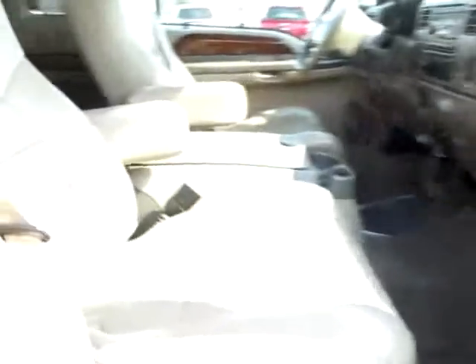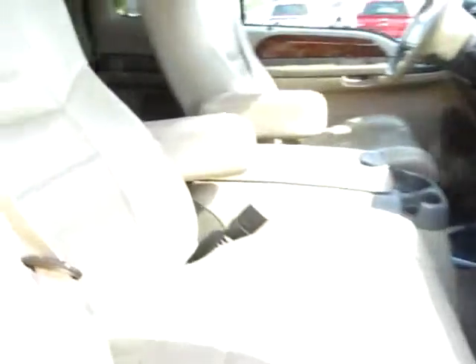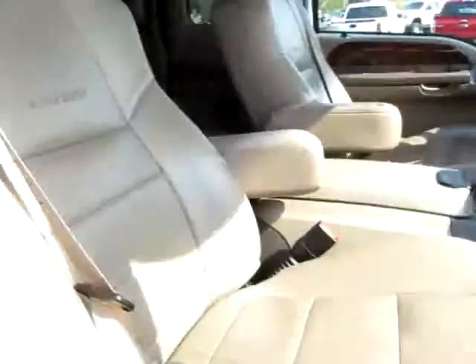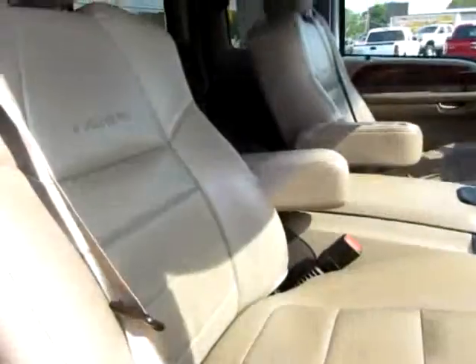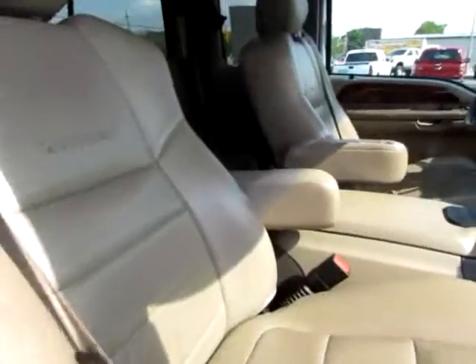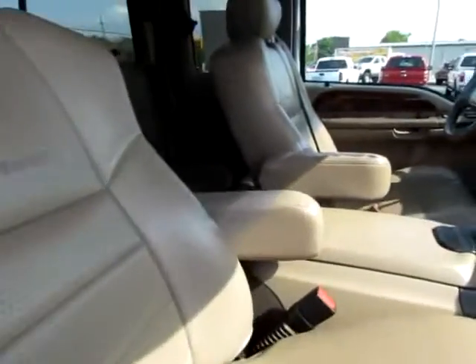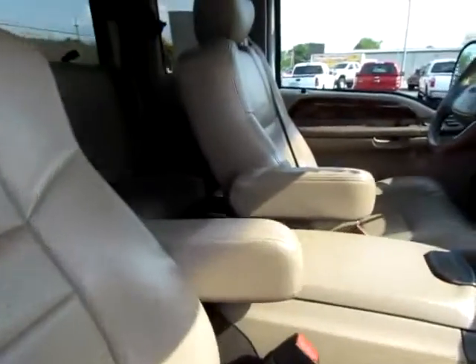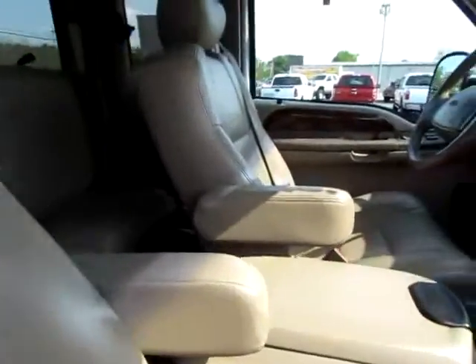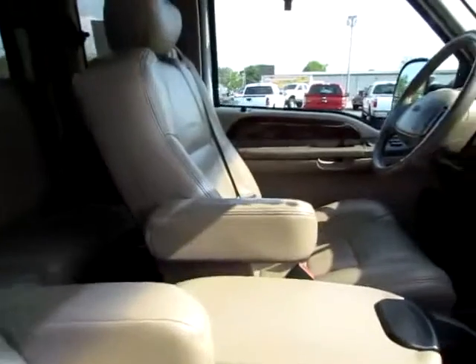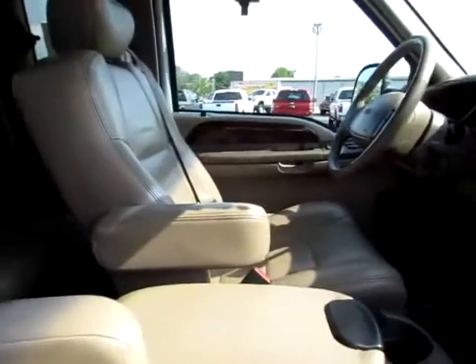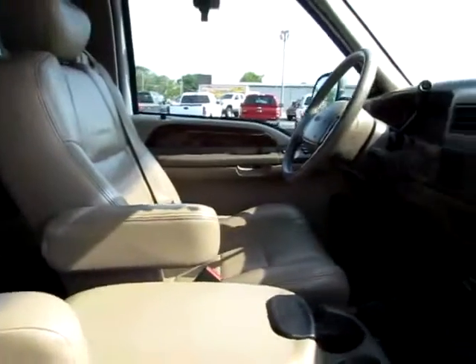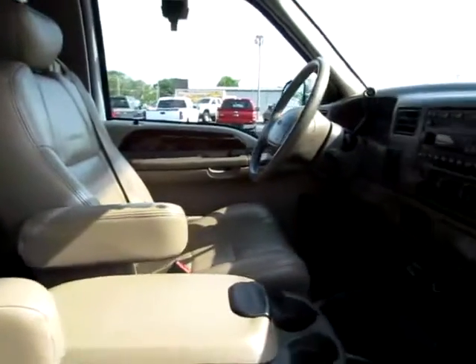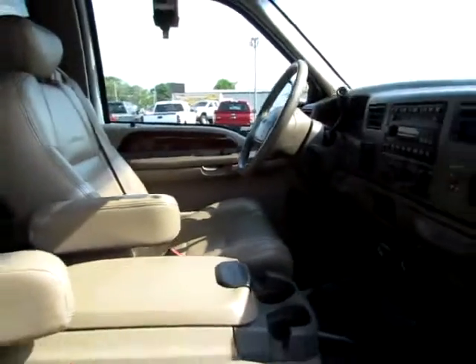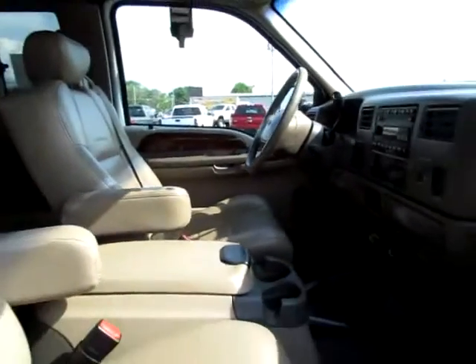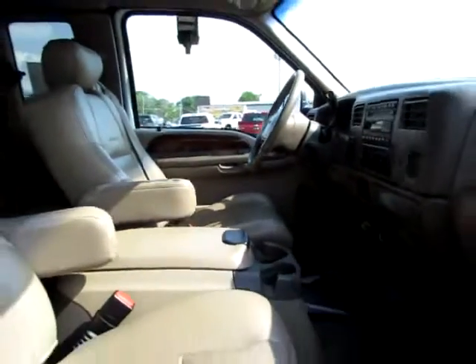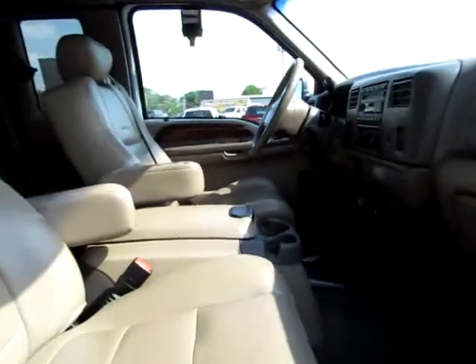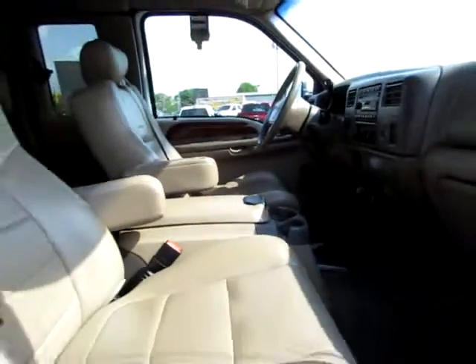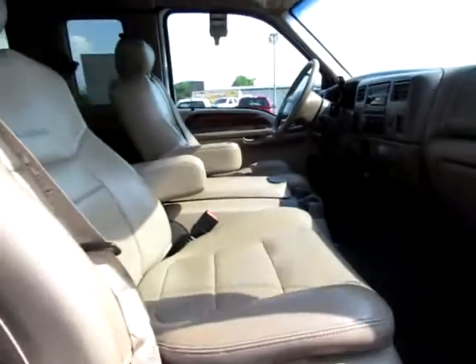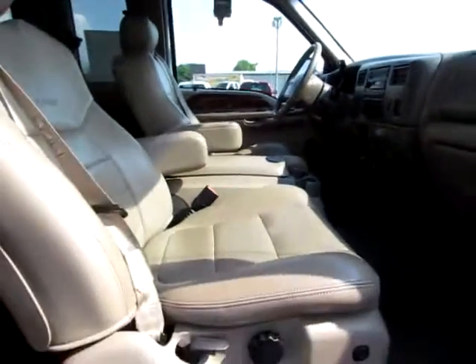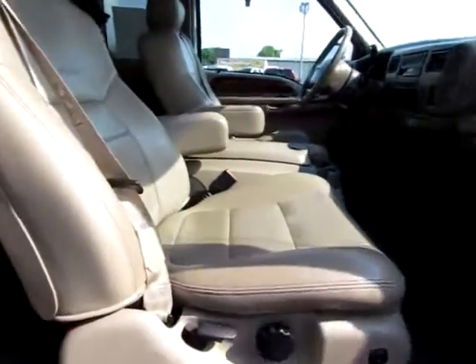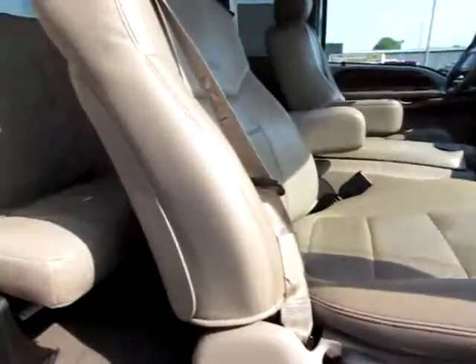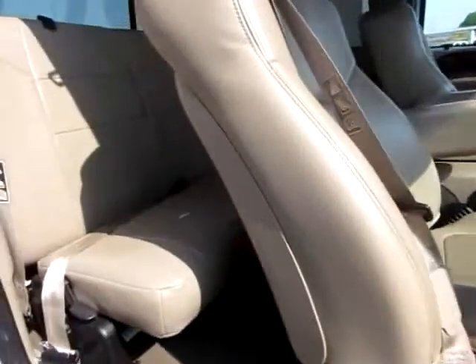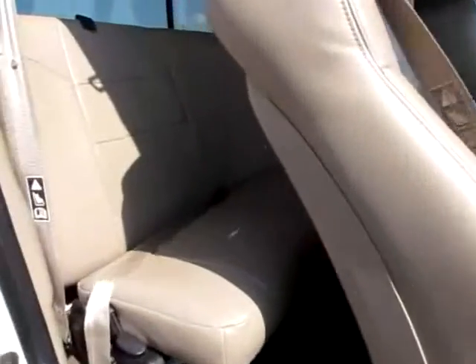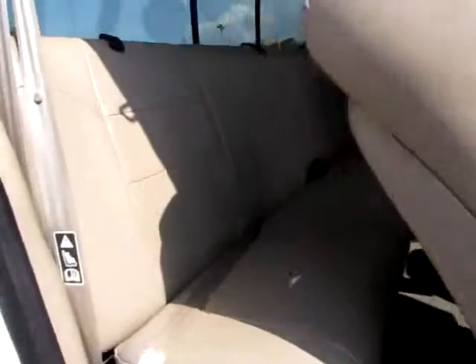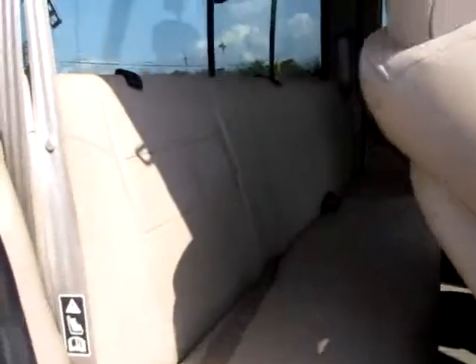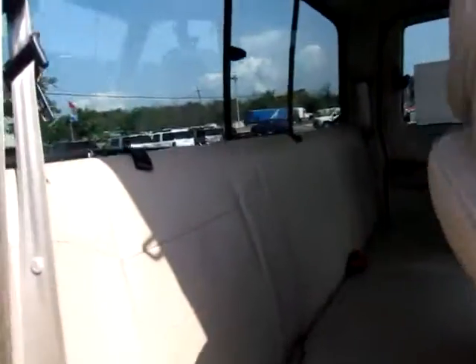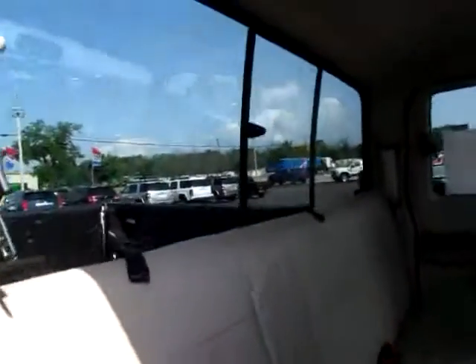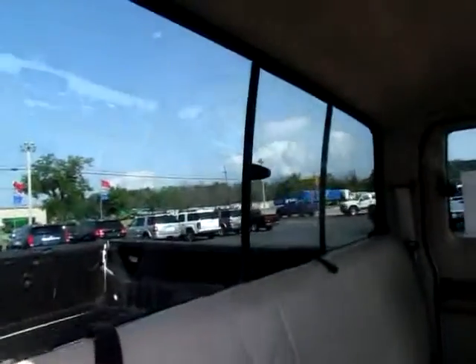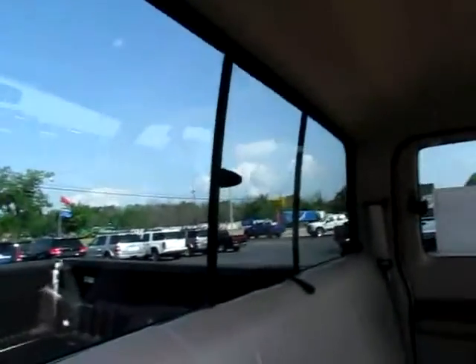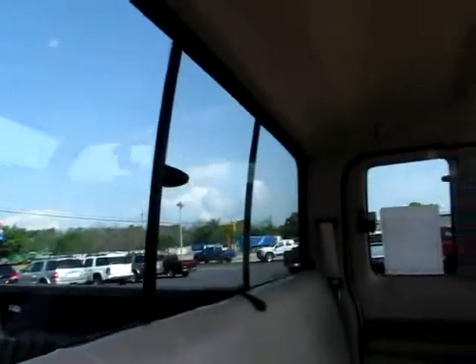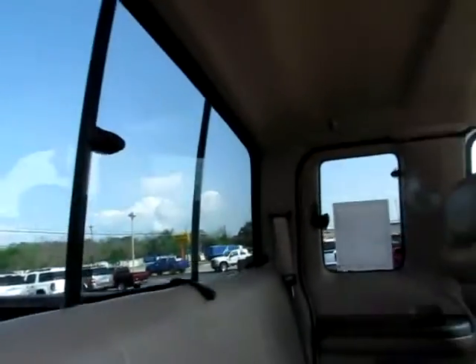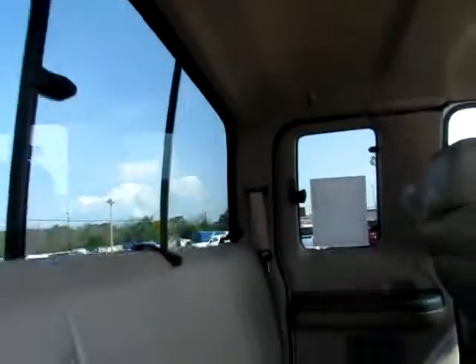Very clean inside. Leather seats make those long trips bearable and comfortable. There's a window that opens into the back bed.